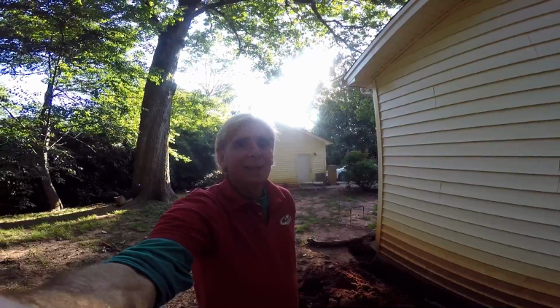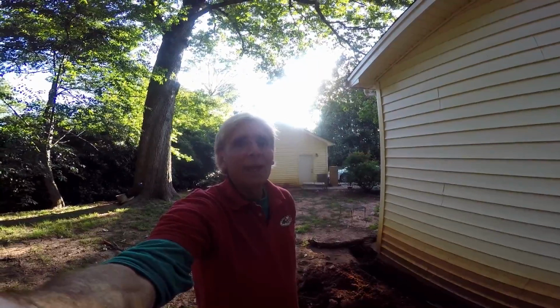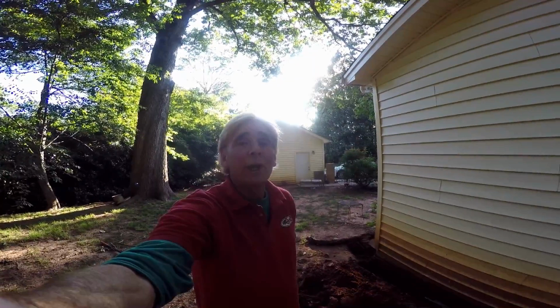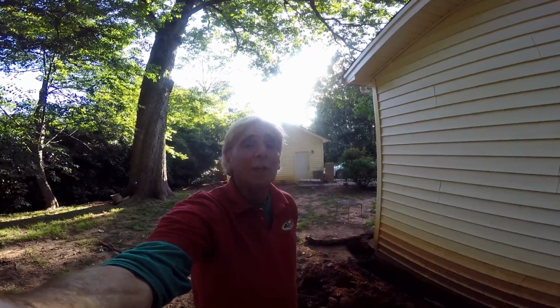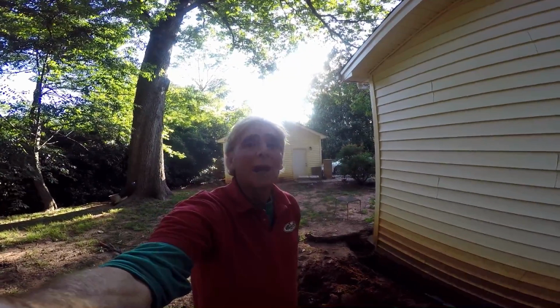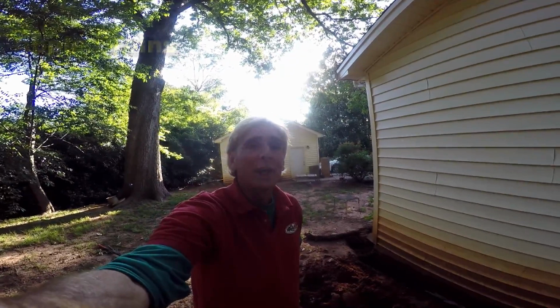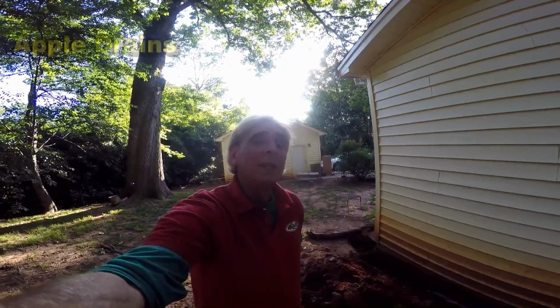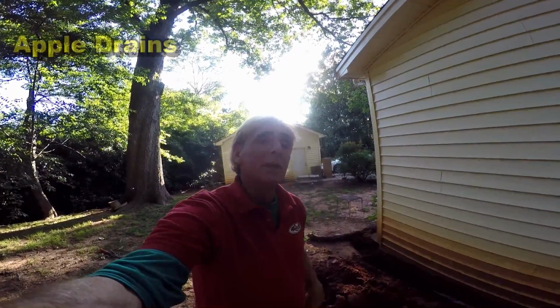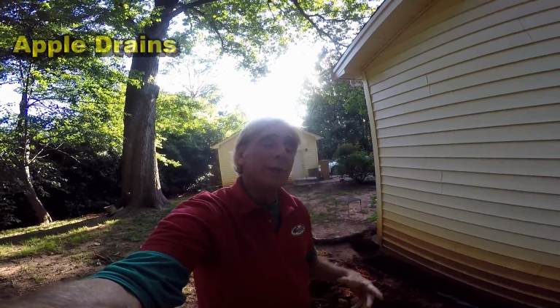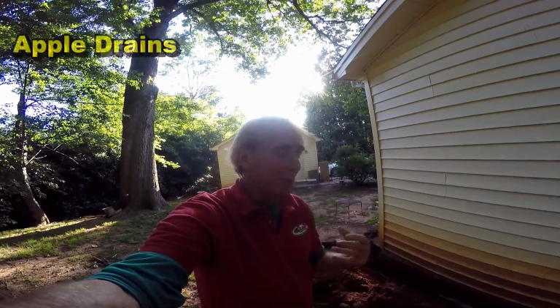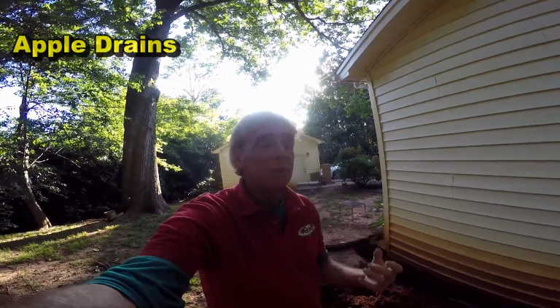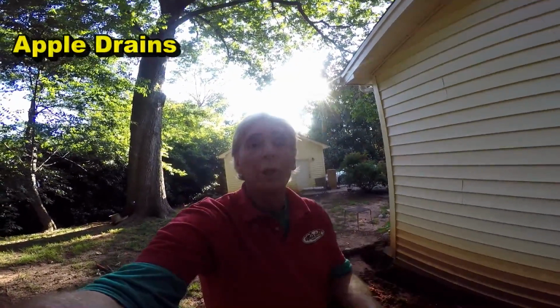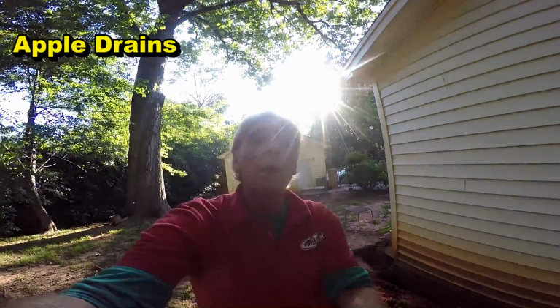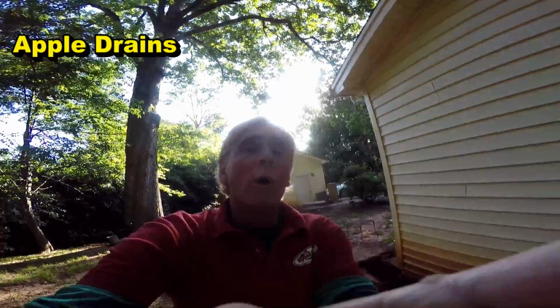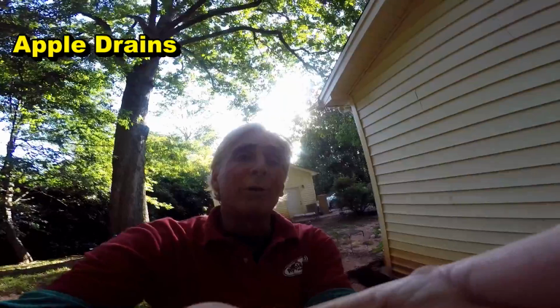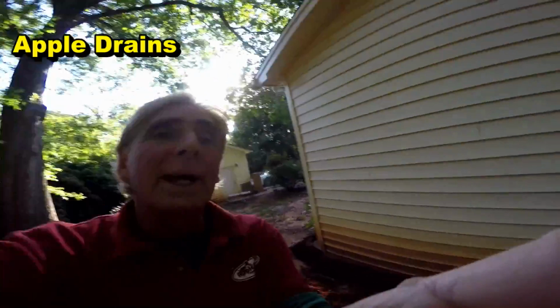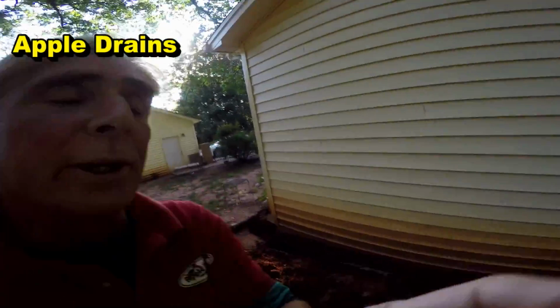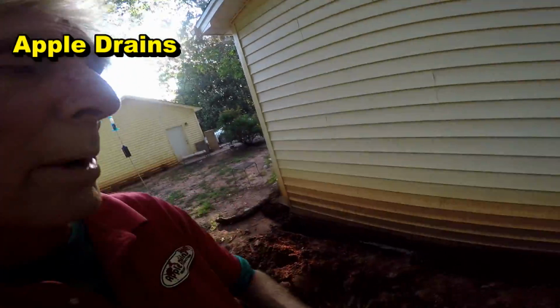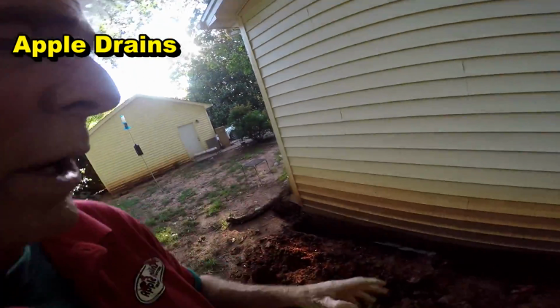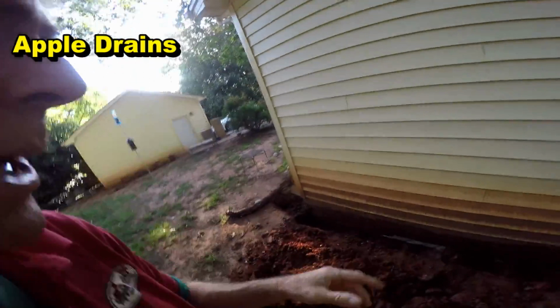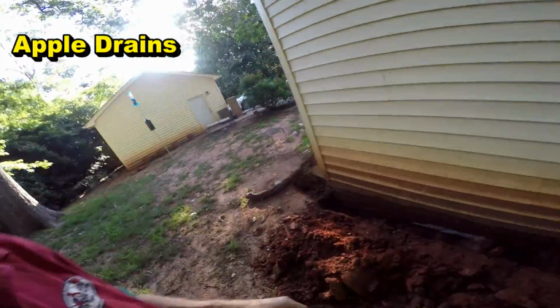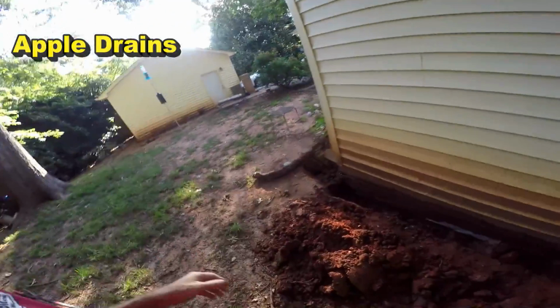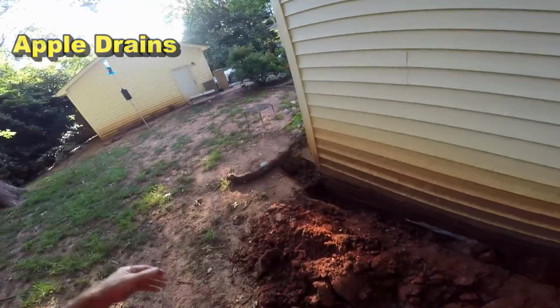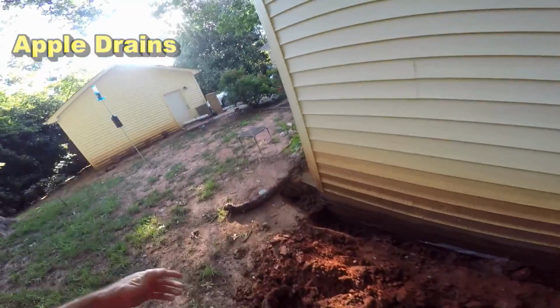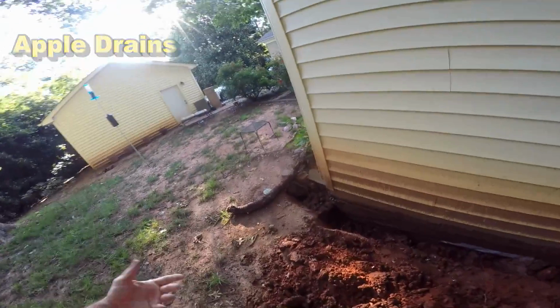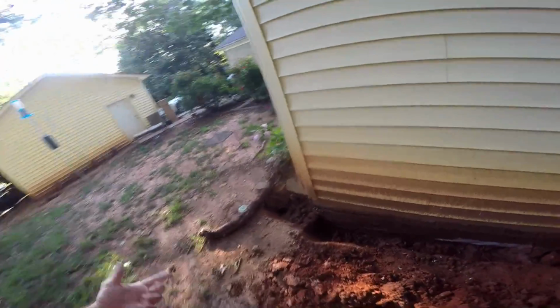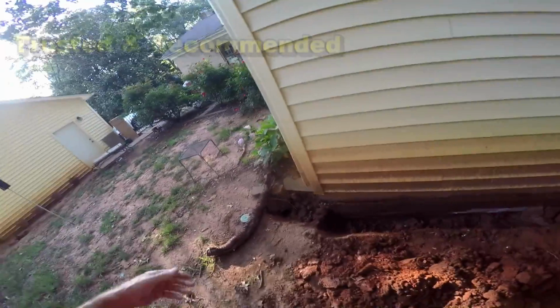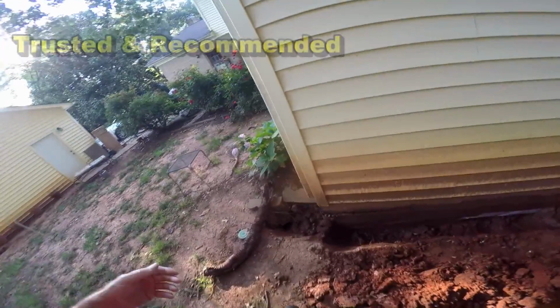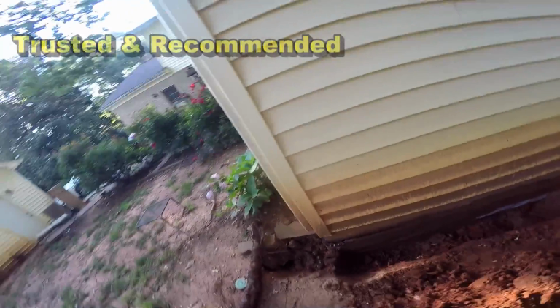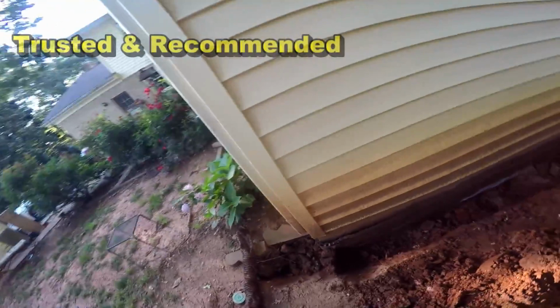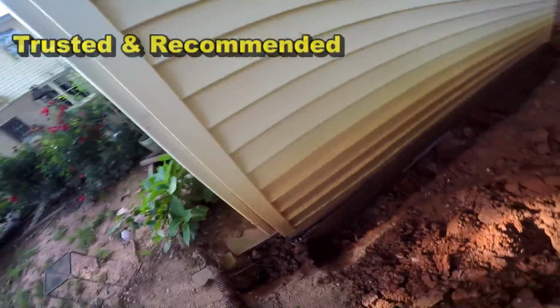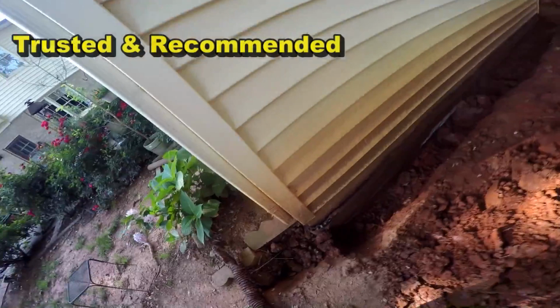Good morning. Chuck here with Apple Drains. Today we're doing some exterior waterproofing — exterior waterproofing on a crawl space. I kind of want you to see what we come across sometimes.